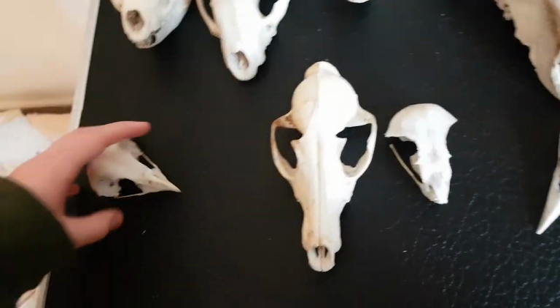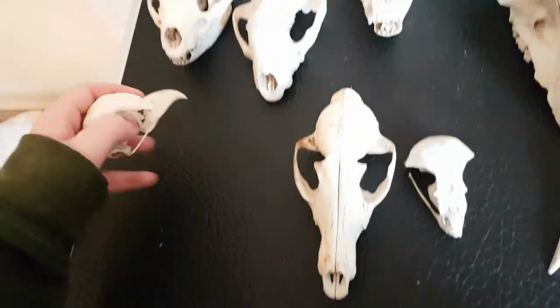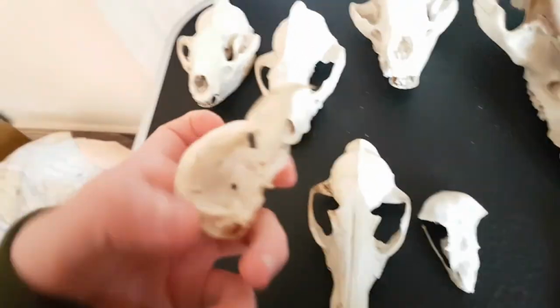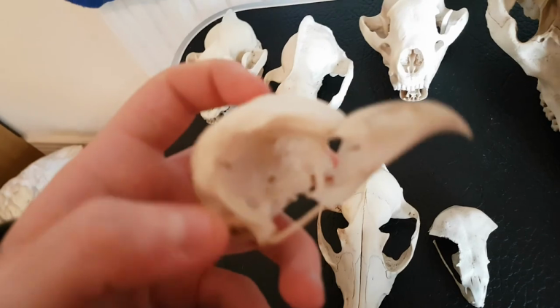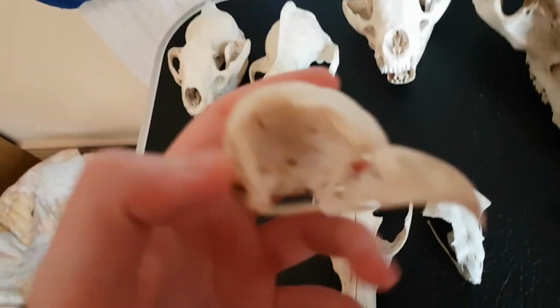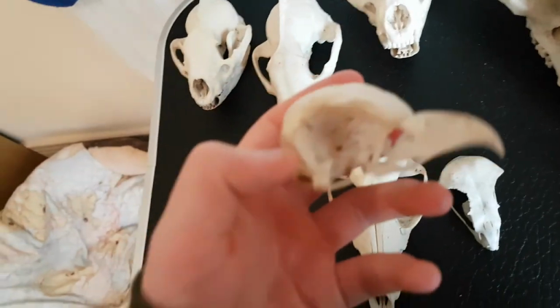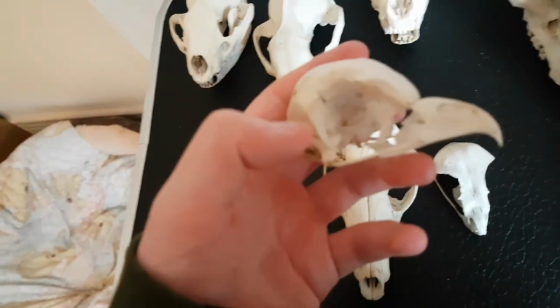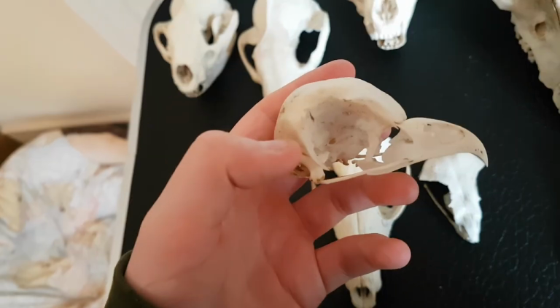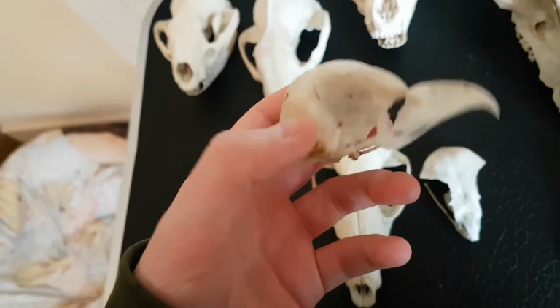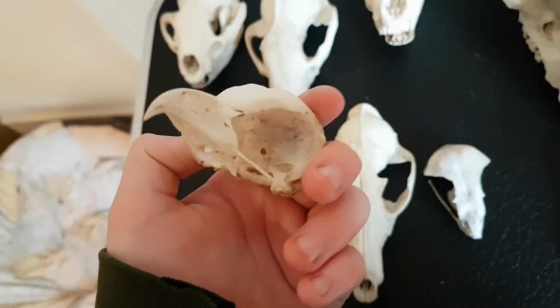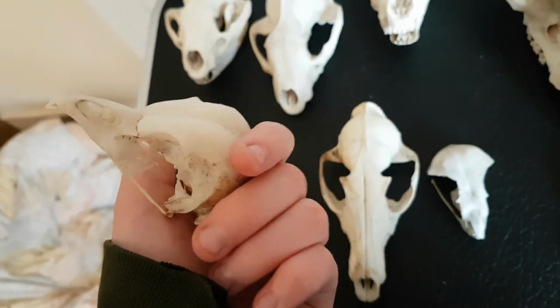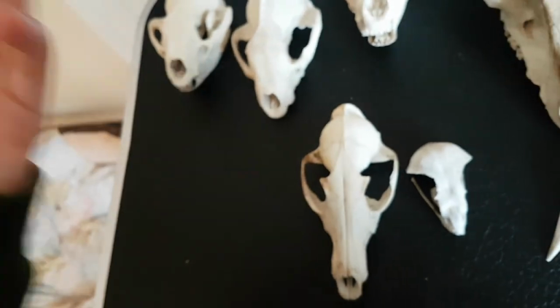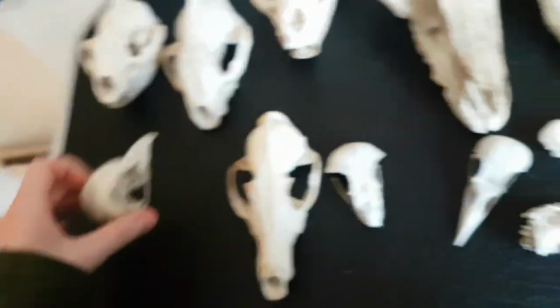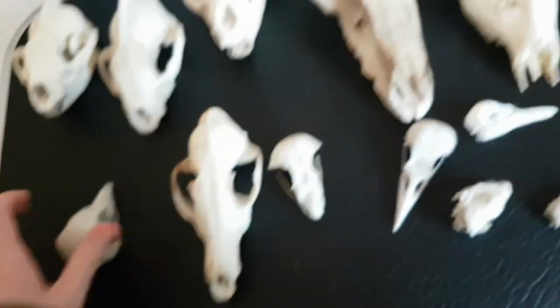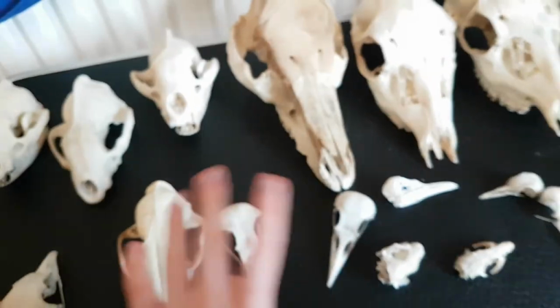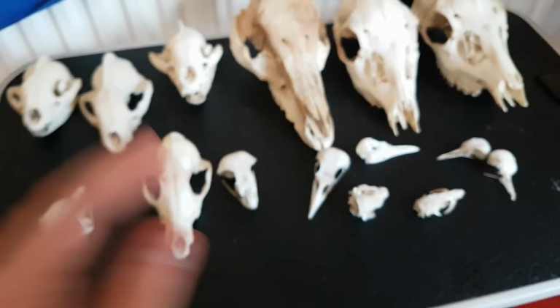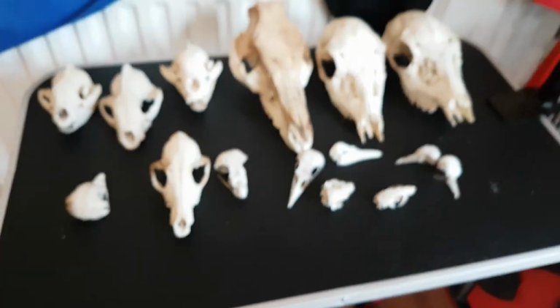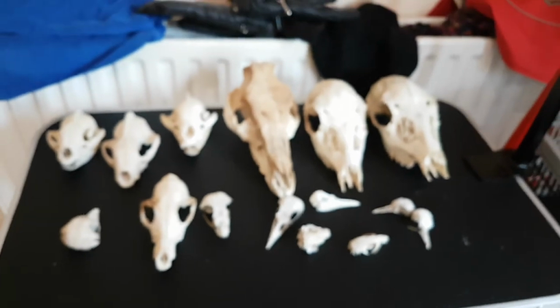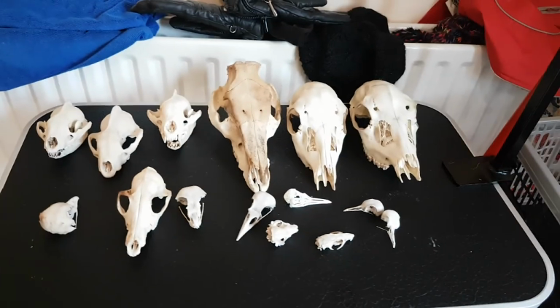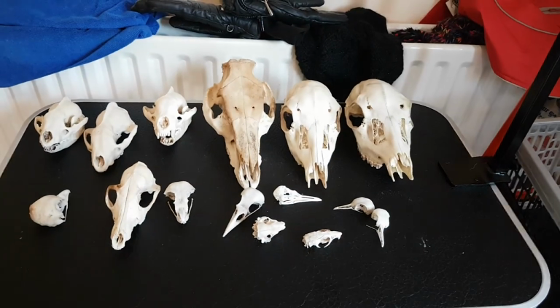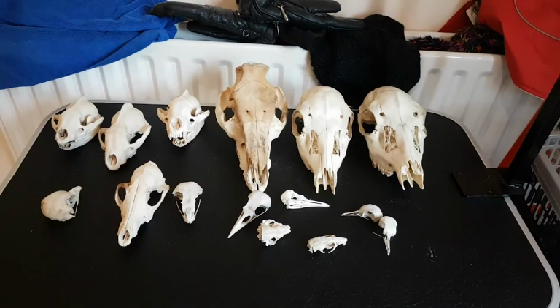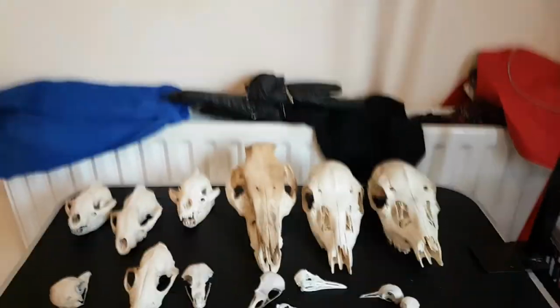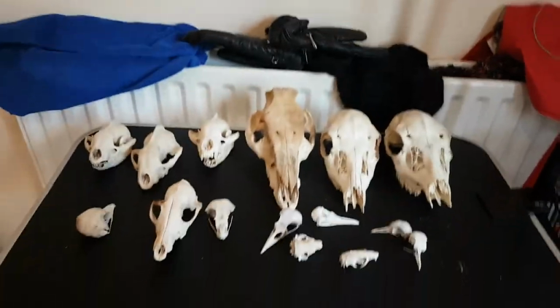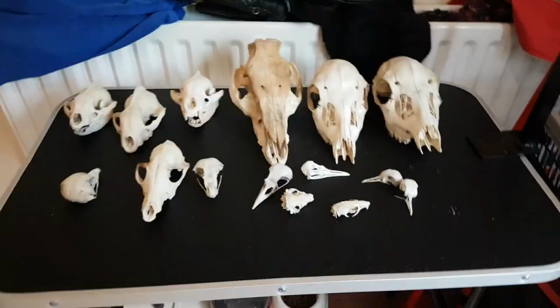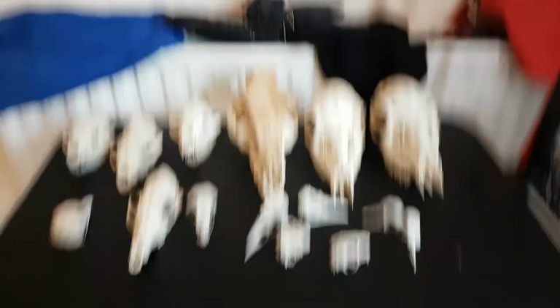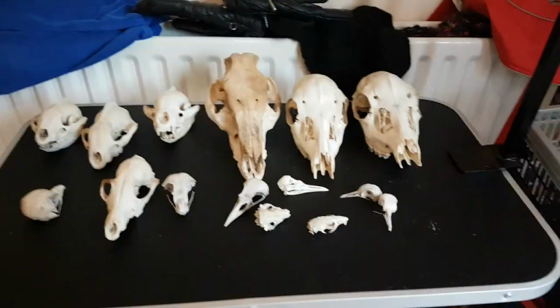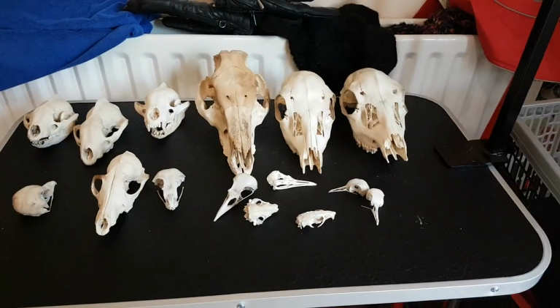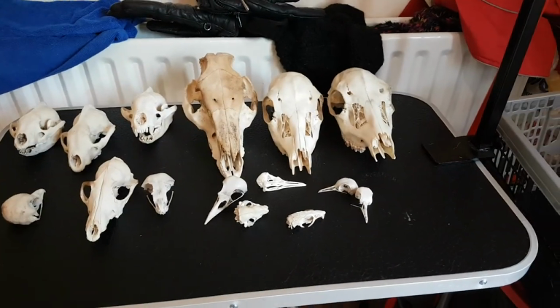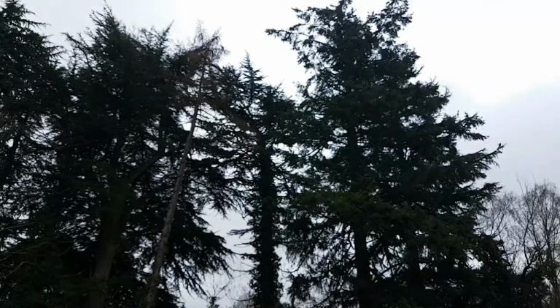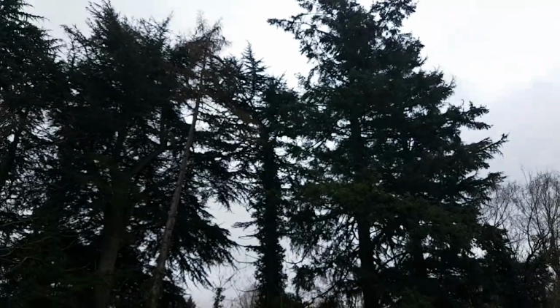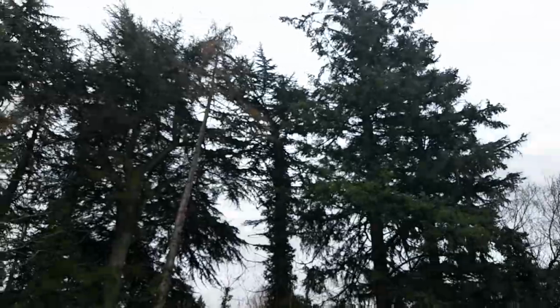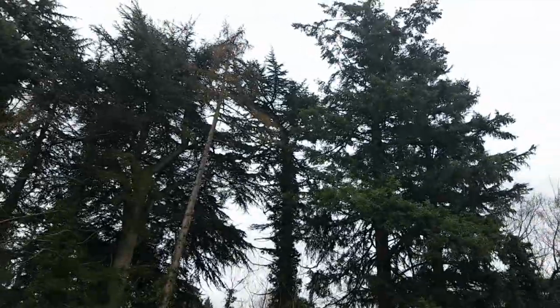And then this final one is my tawny owl skull - well, final one out of all these. So I'm going to shut the door so Monty doesn't come and eat them, and then show you my other one. It is really windy.